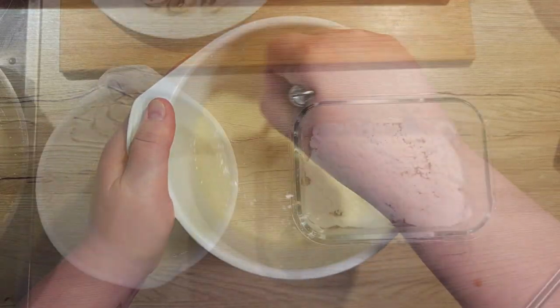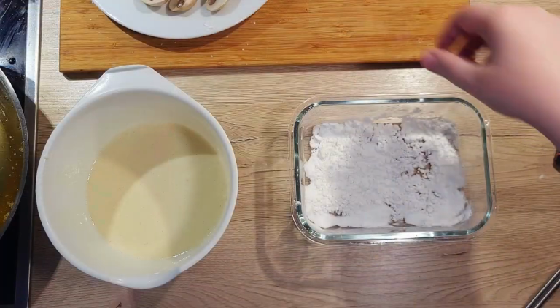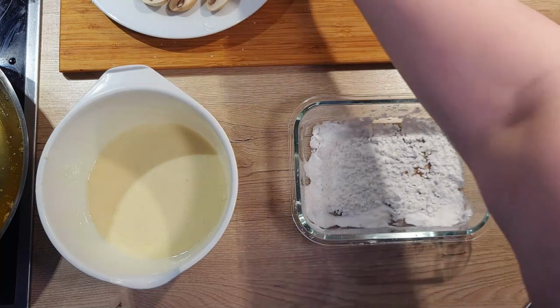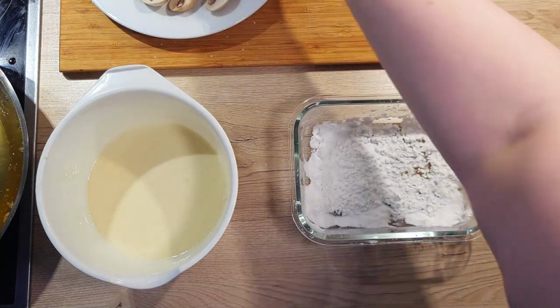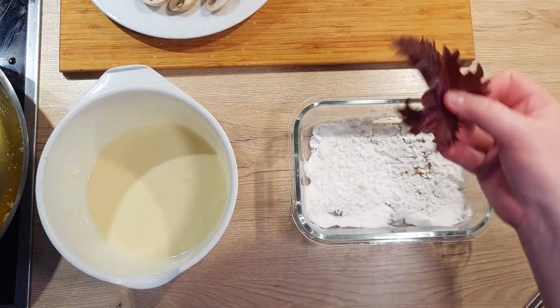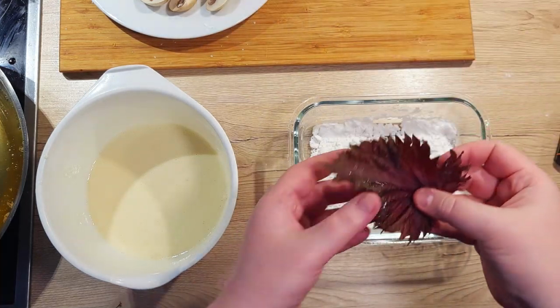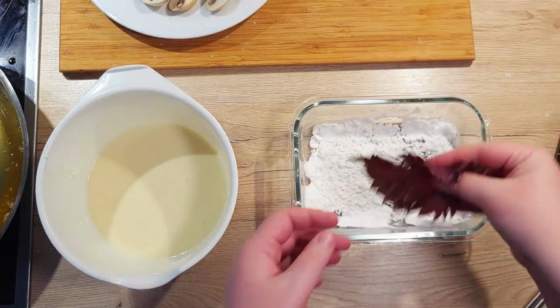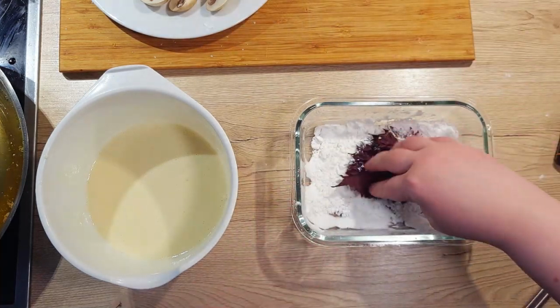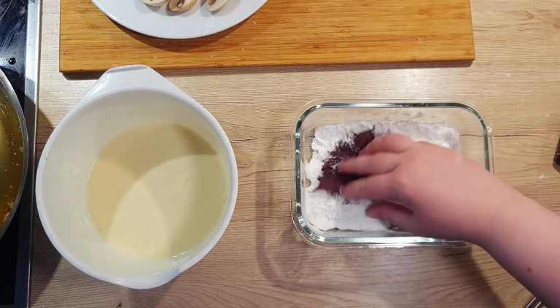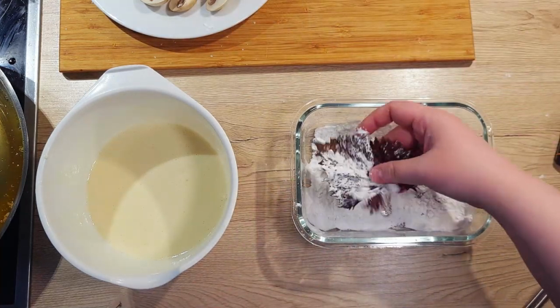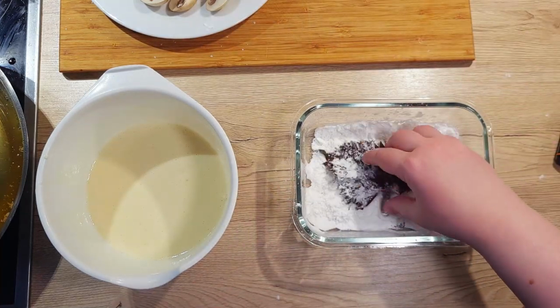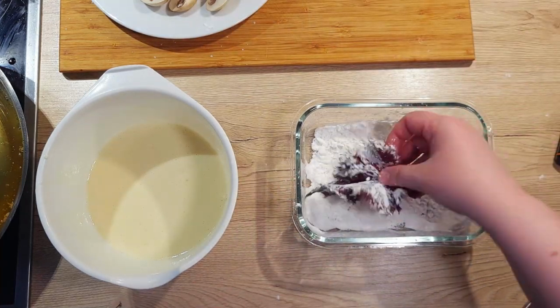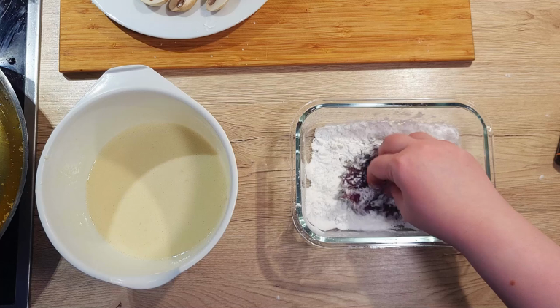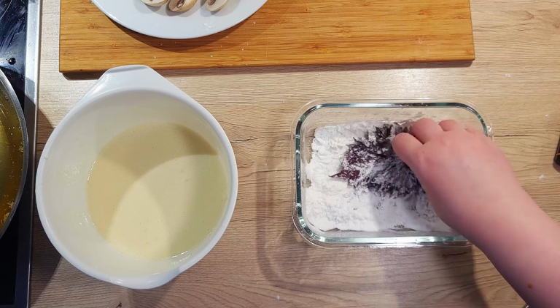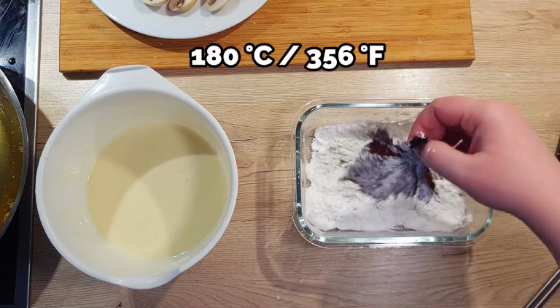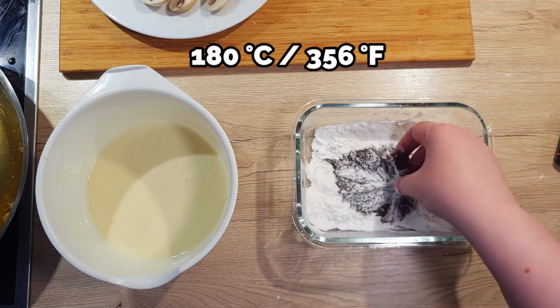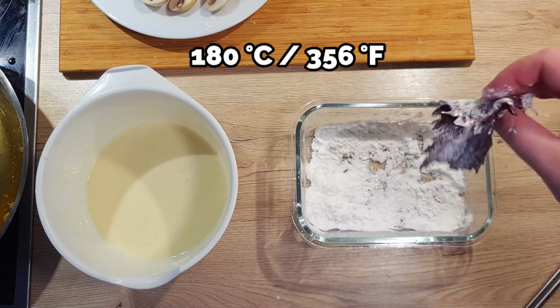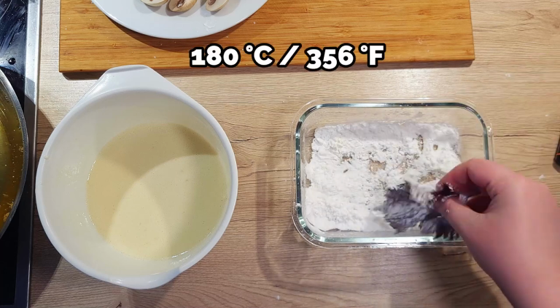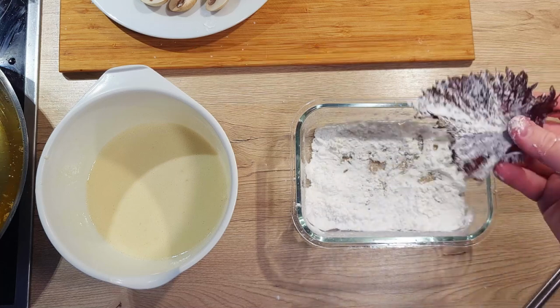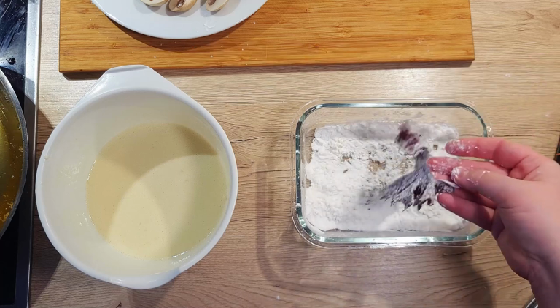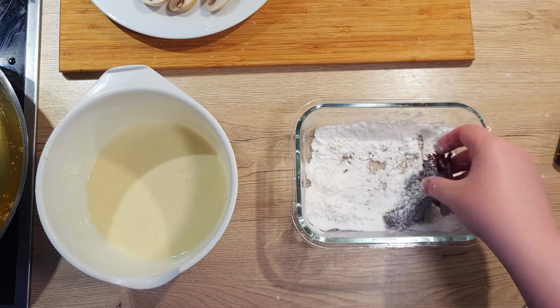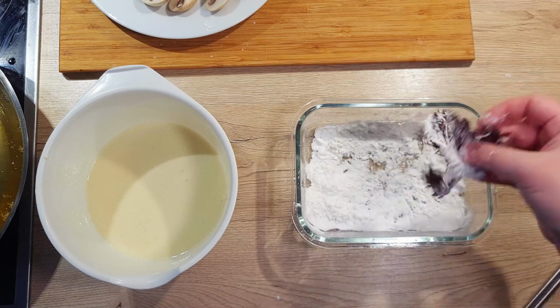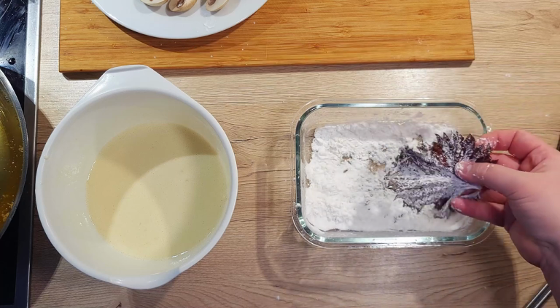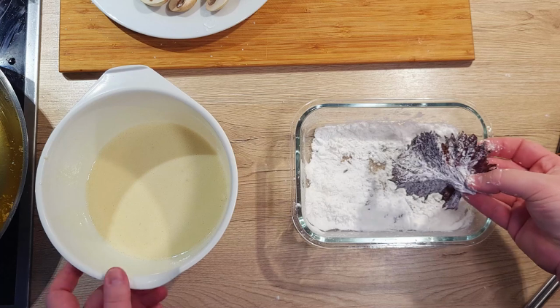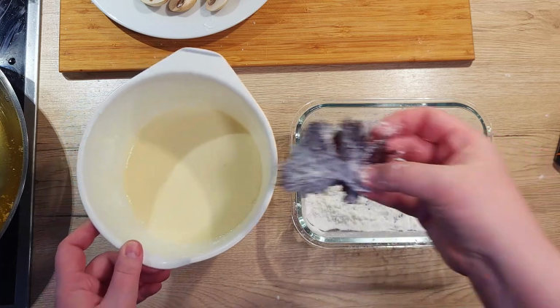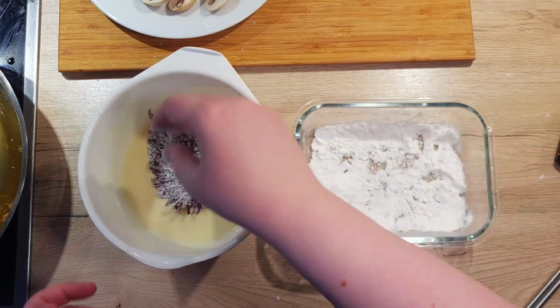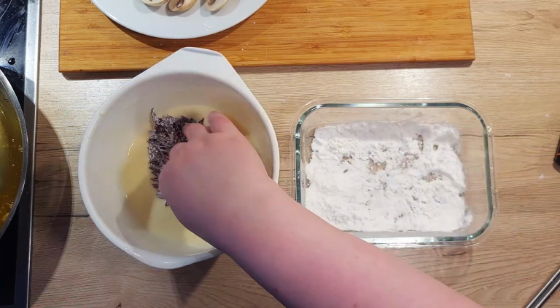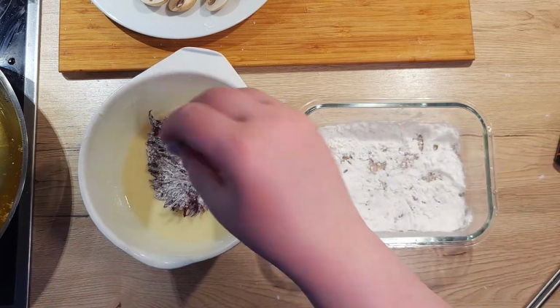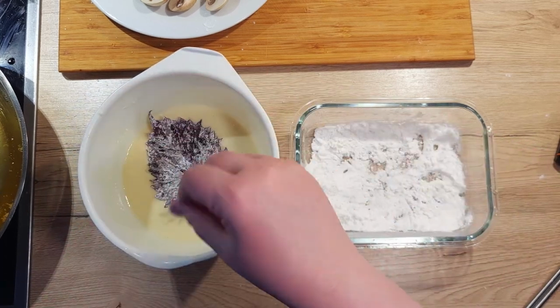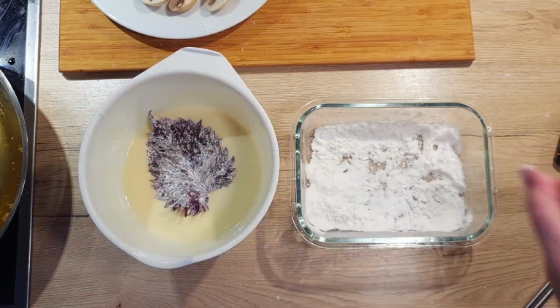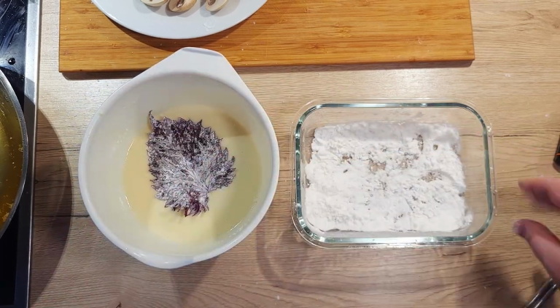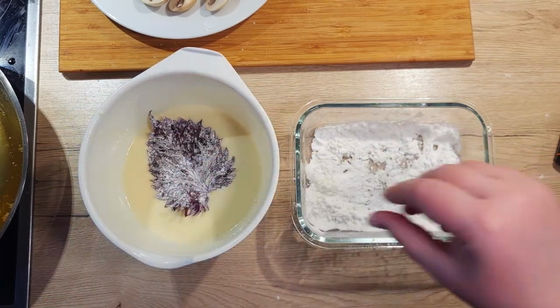As the oil in the pan is heating up, let's prepare another bowl with potato starch. Once the oil reaches 180 degrees Celsius, coat your ingredient of choice in the starch and then dip it into the tempura batter.